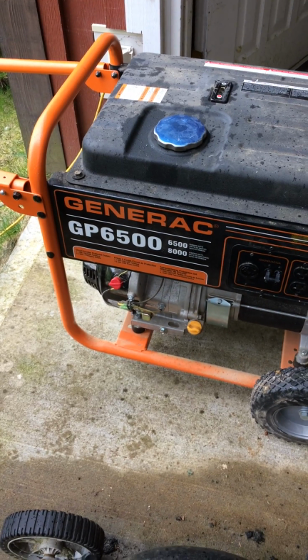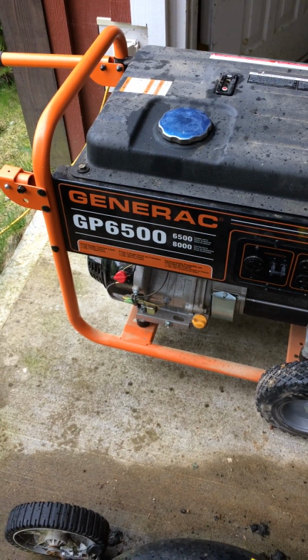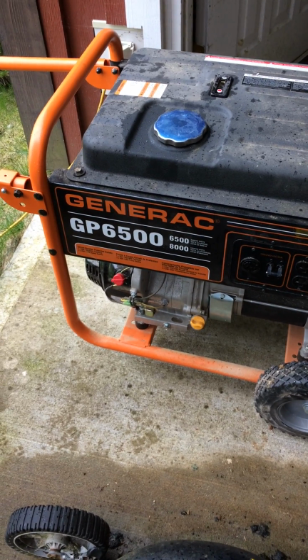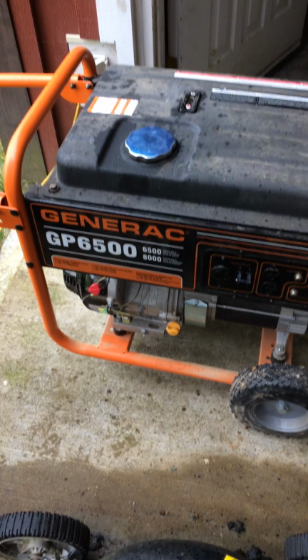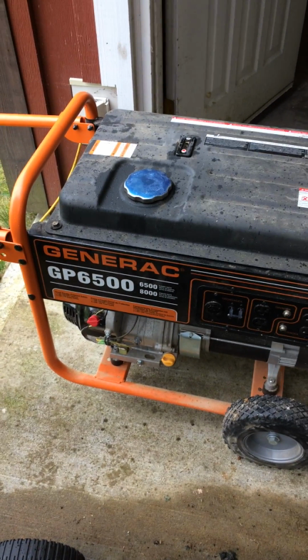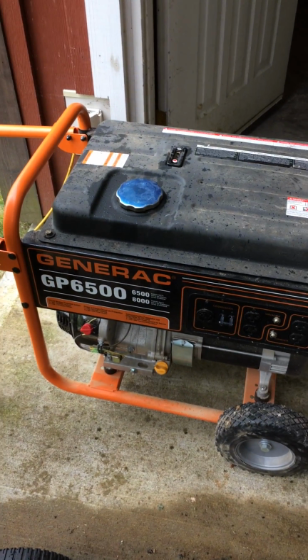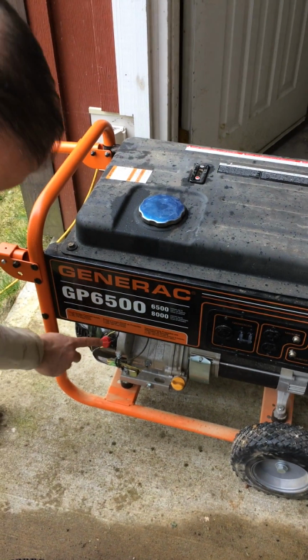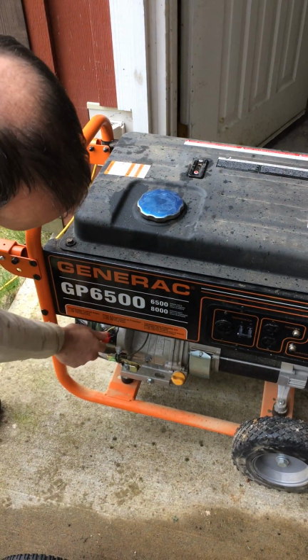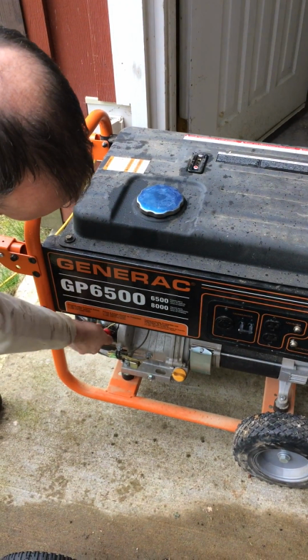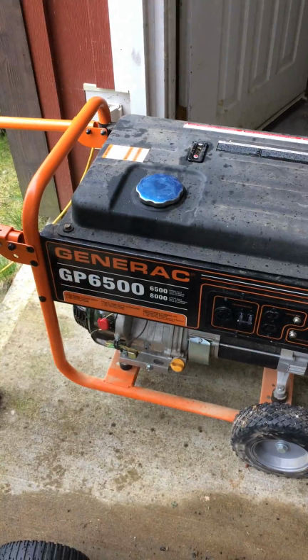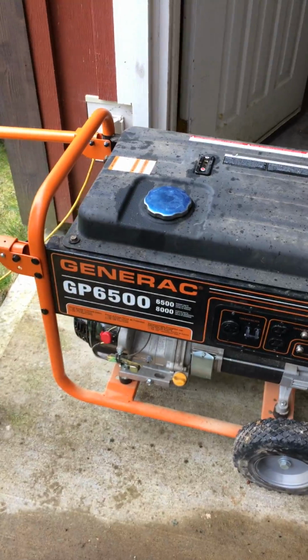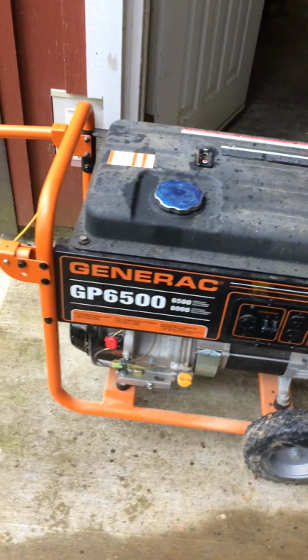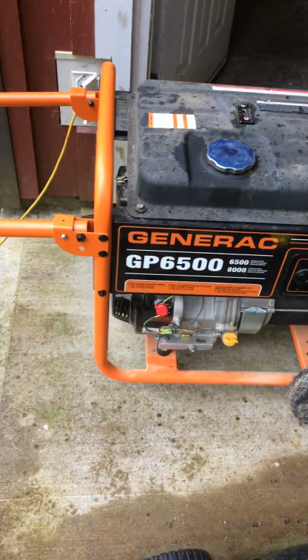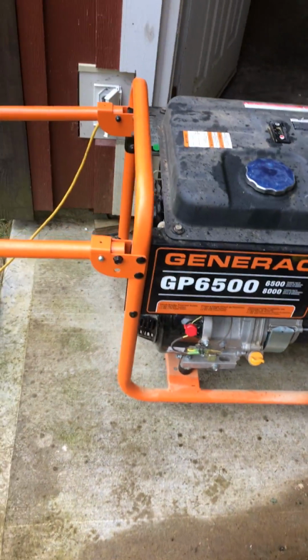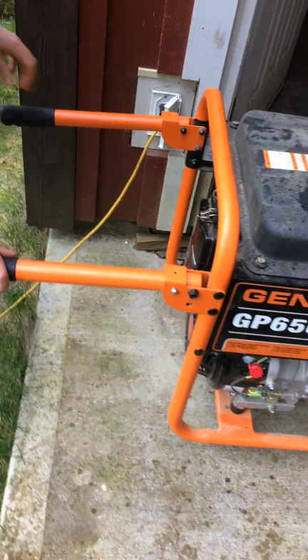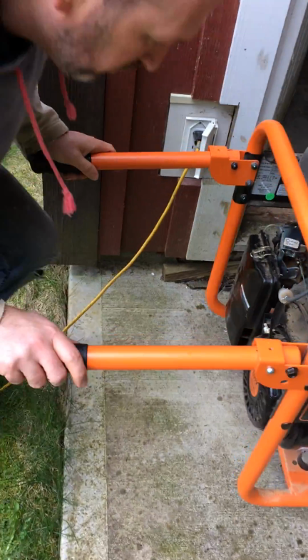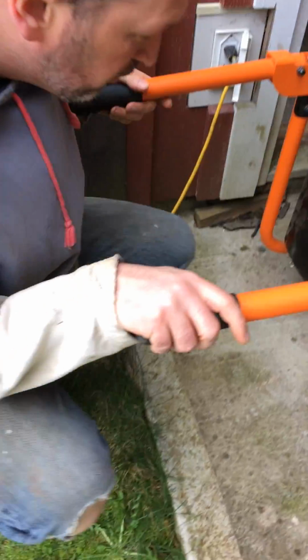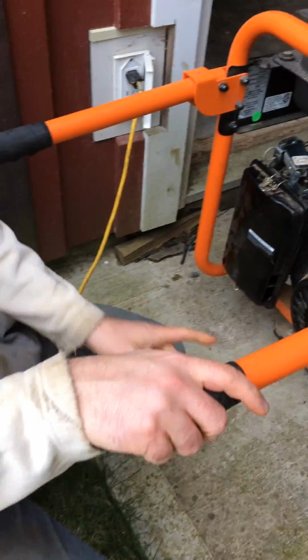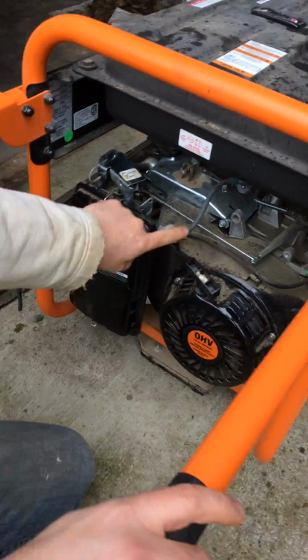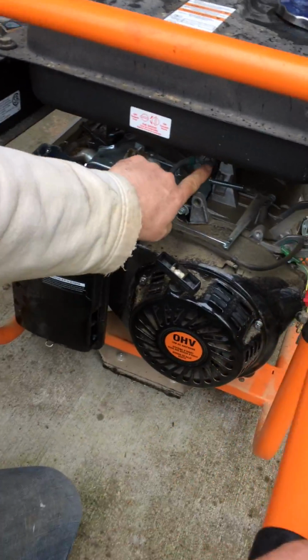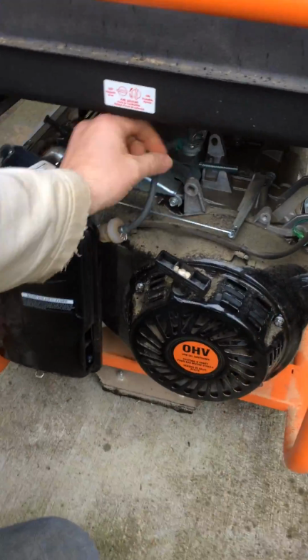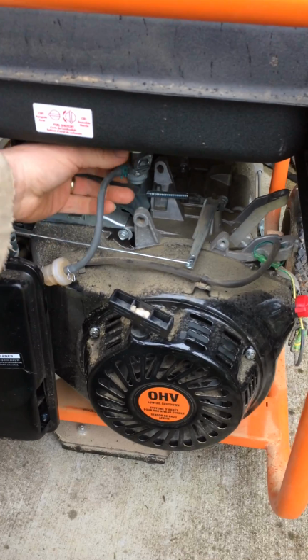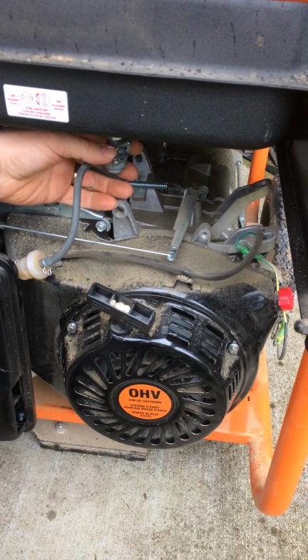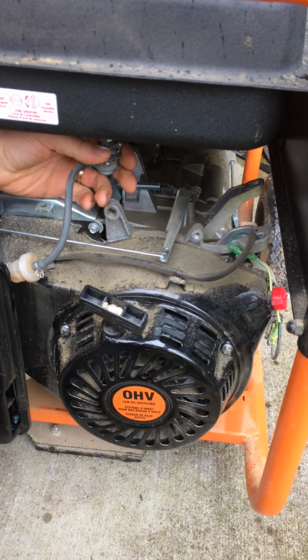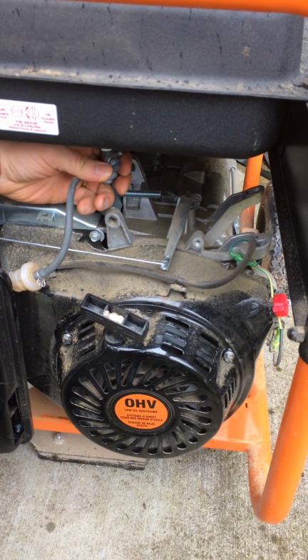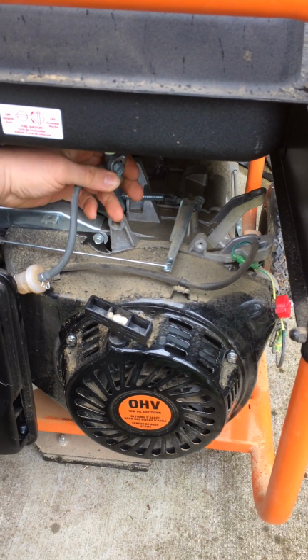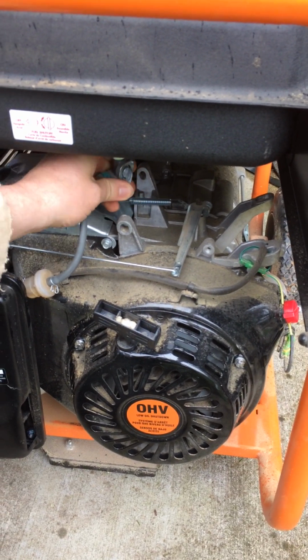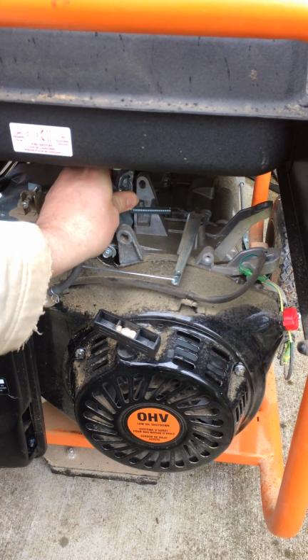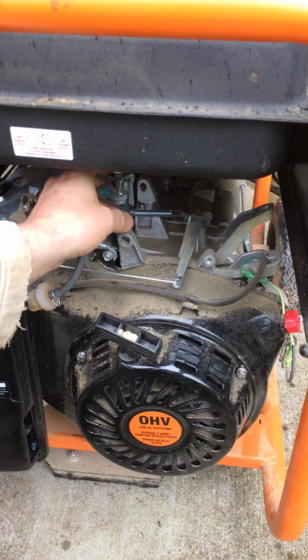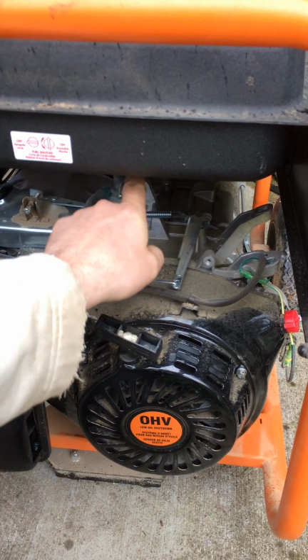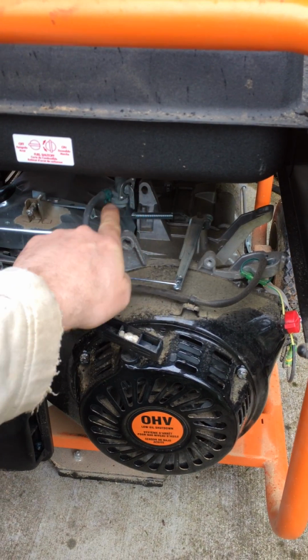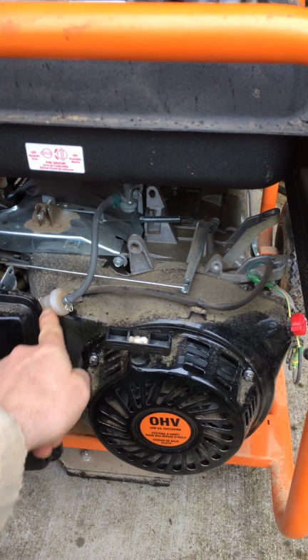How to get the generator going. Turn it on here. Come around and make sure the fuel is coming in. The fuel right now is able to flow through.